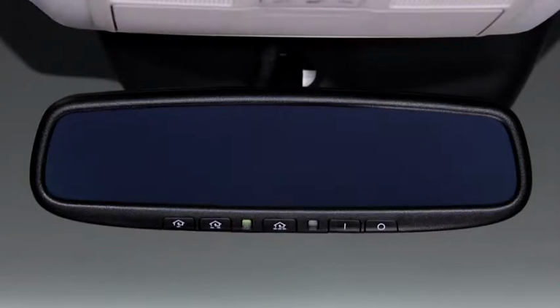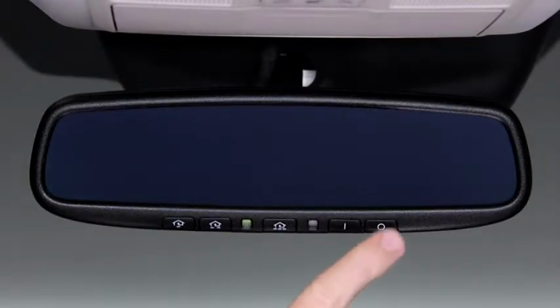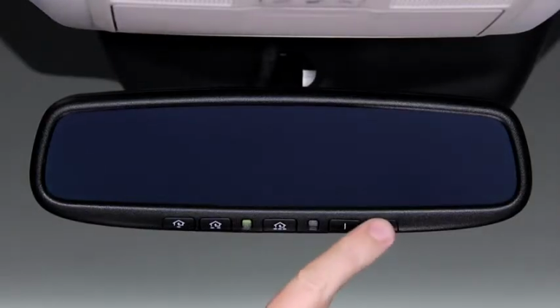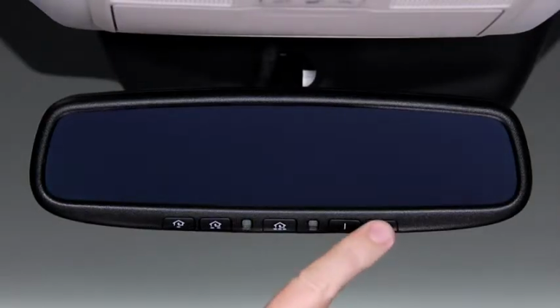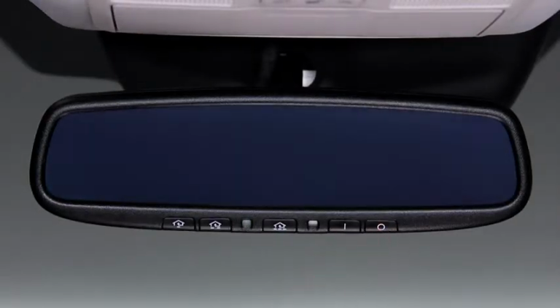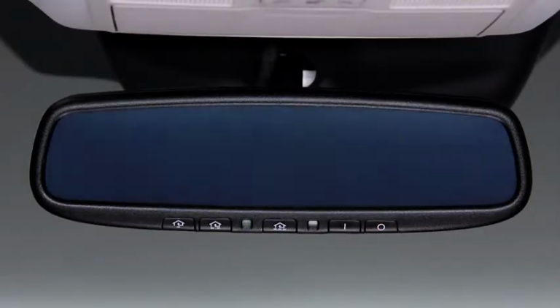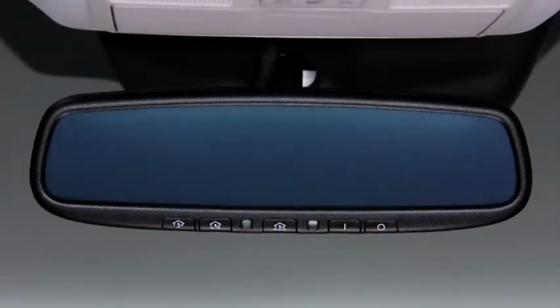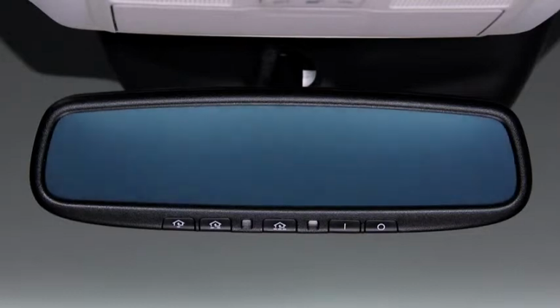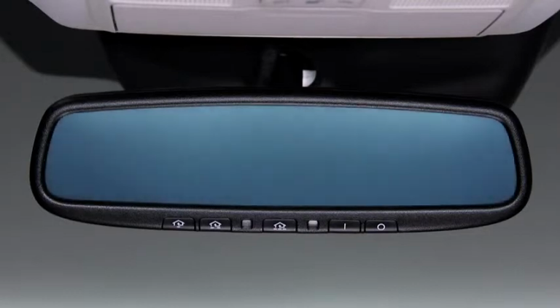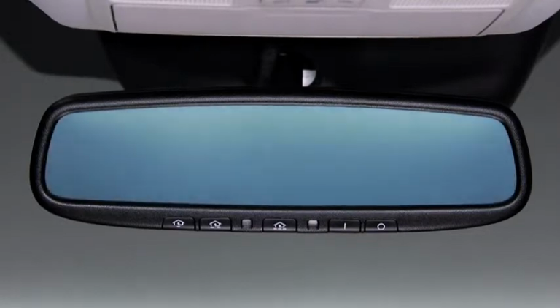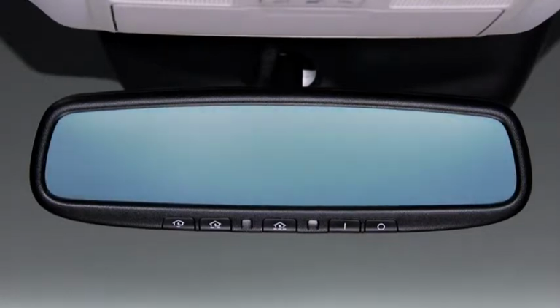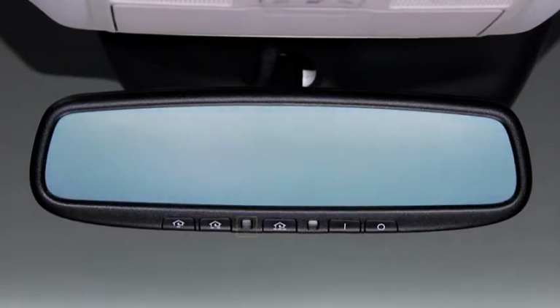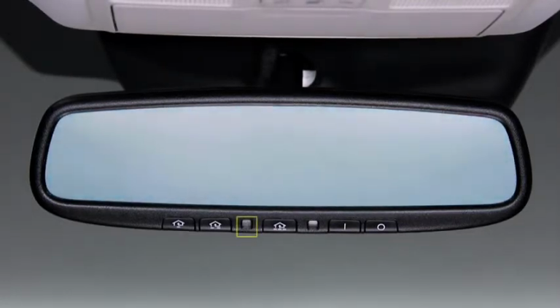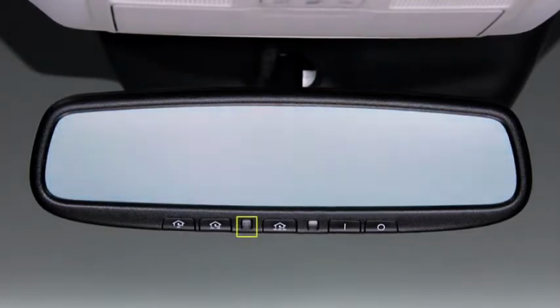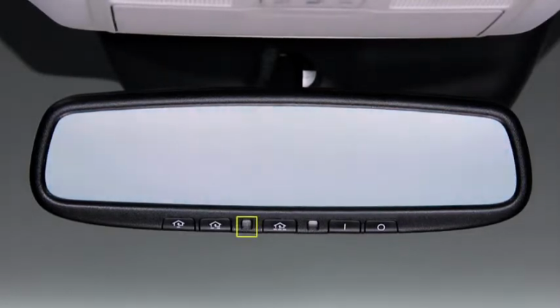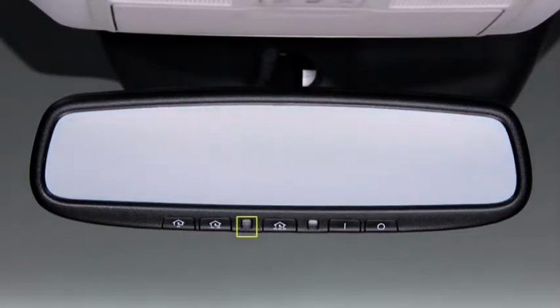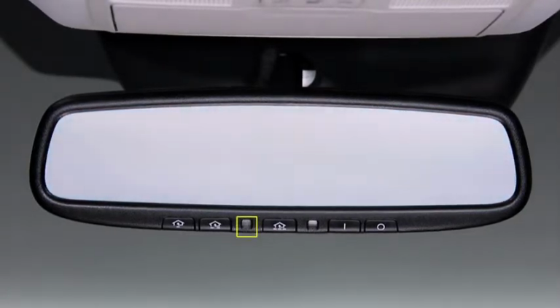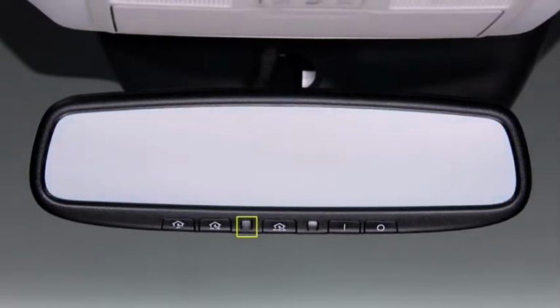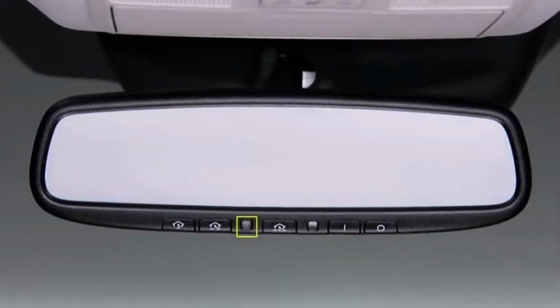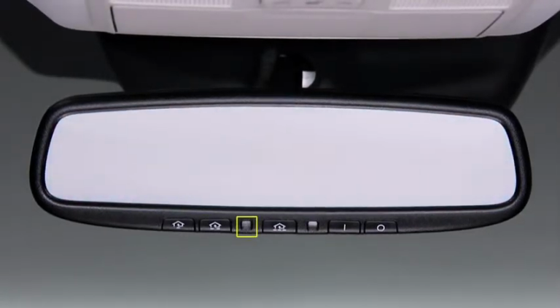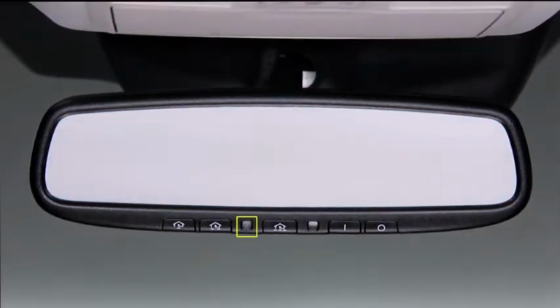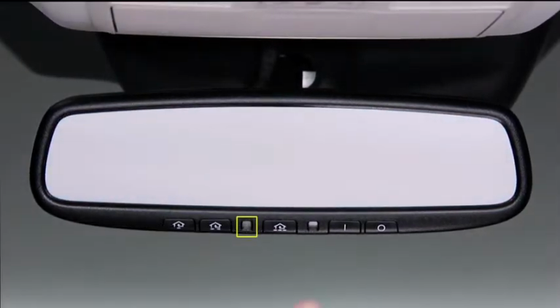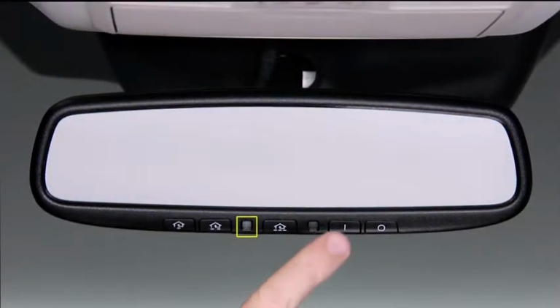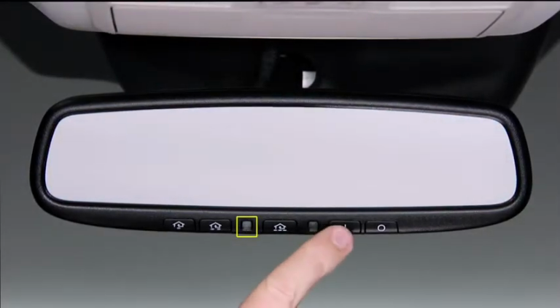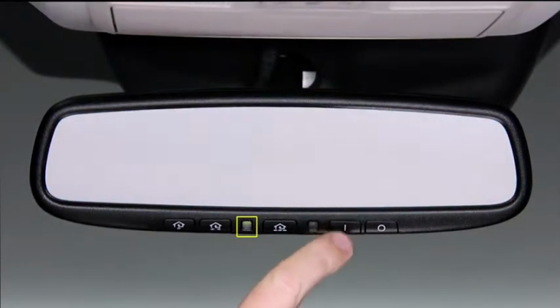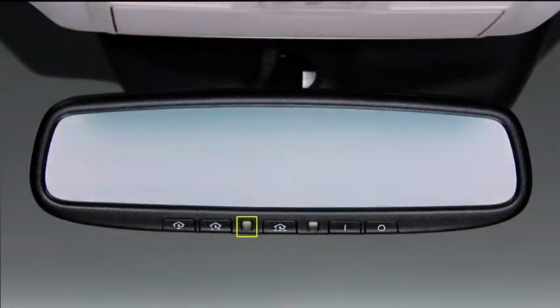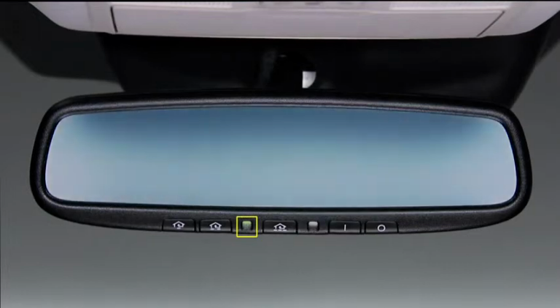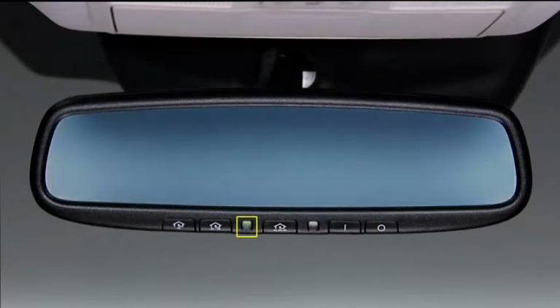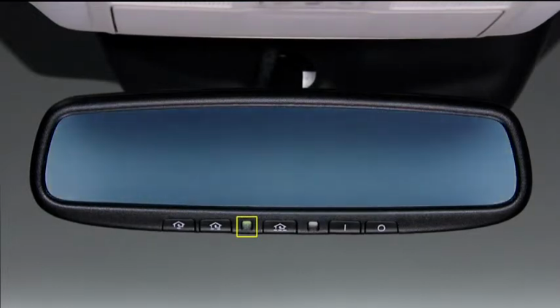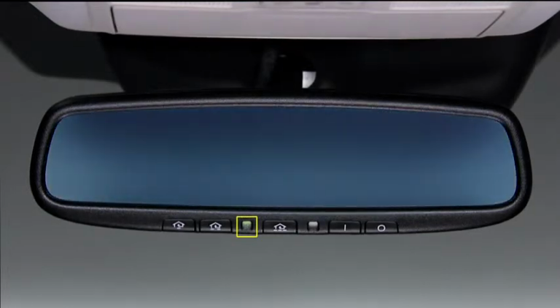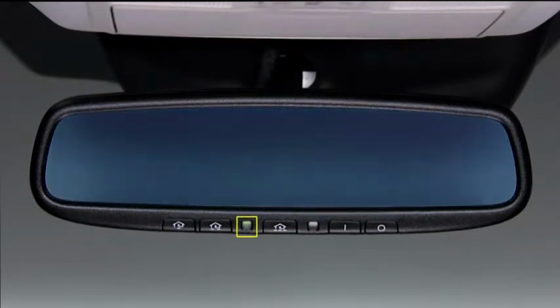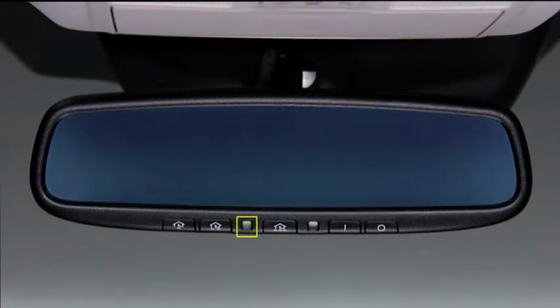Press the OFF button on the mirror to cancel the auto-dimming function. The indicator light will turn off. To reactivate the auto-dimming function, press the ON button.